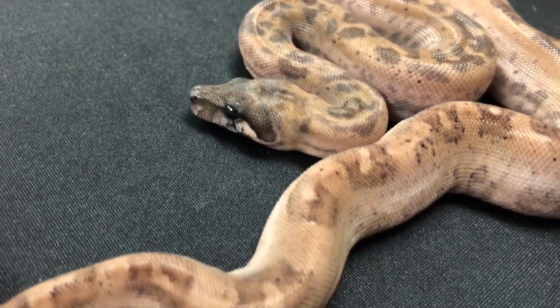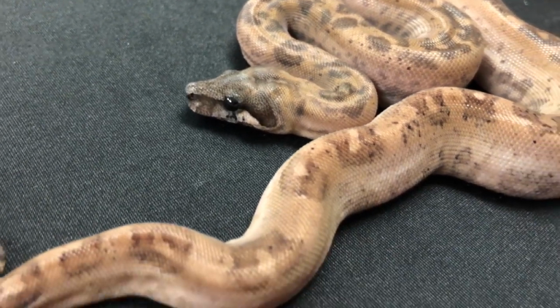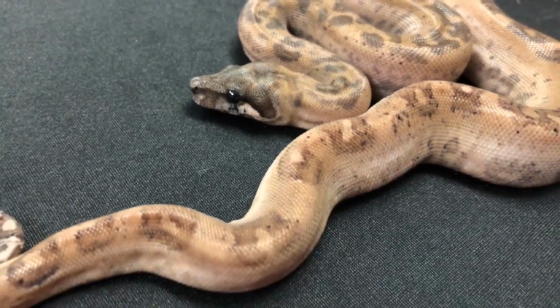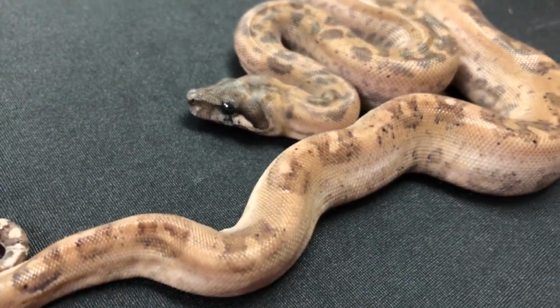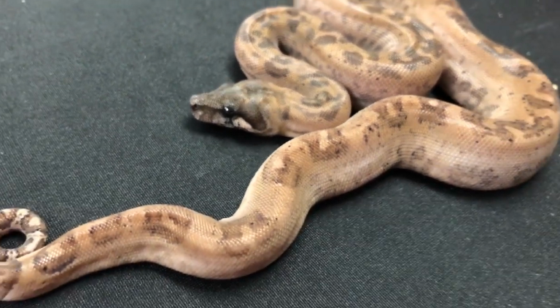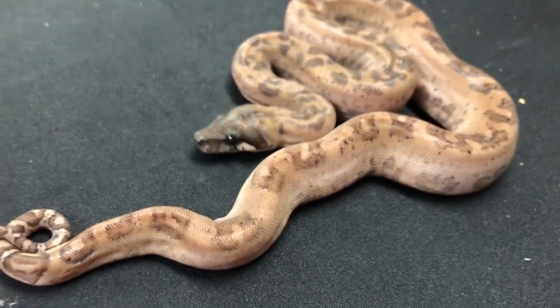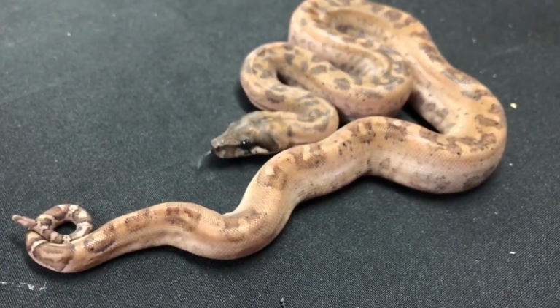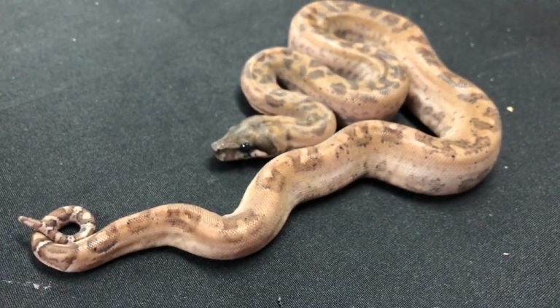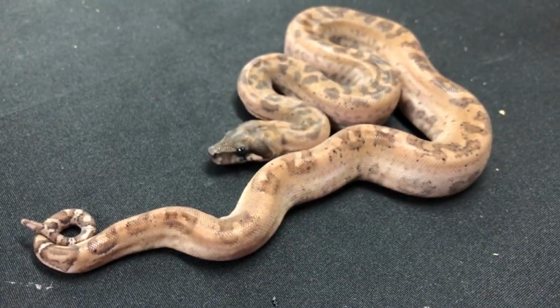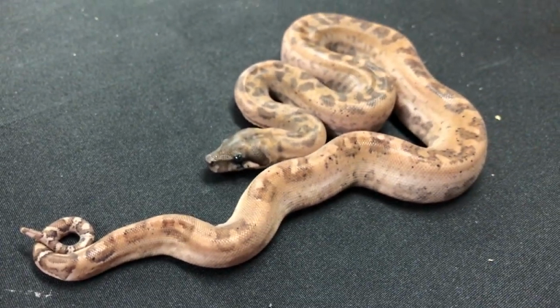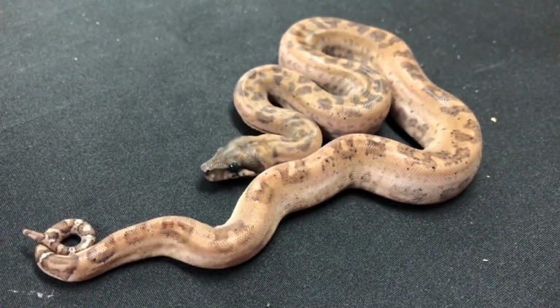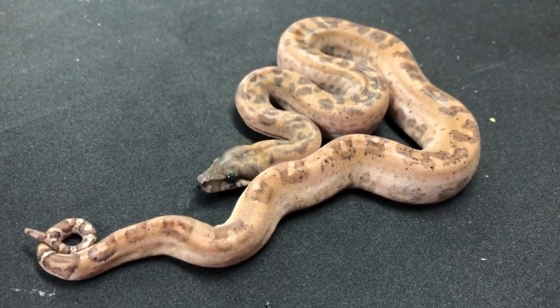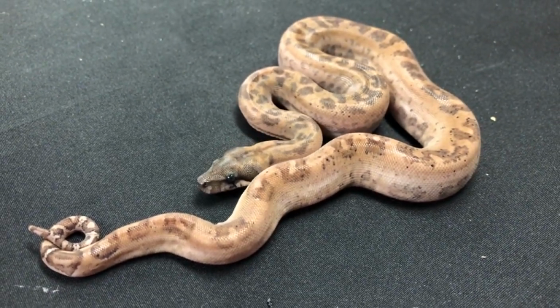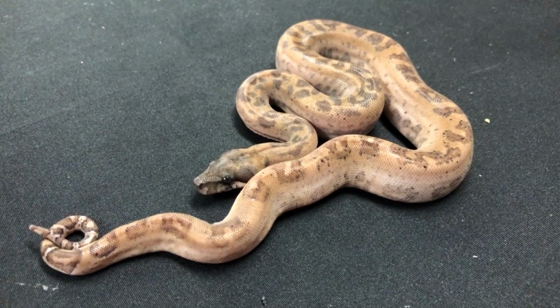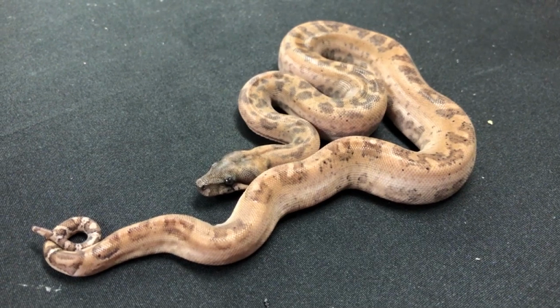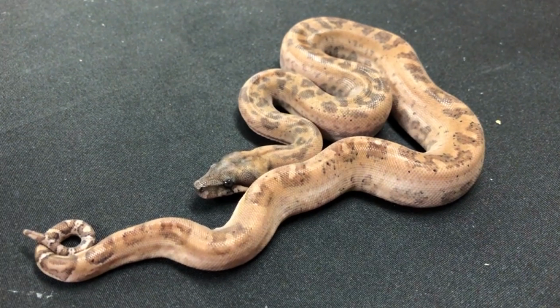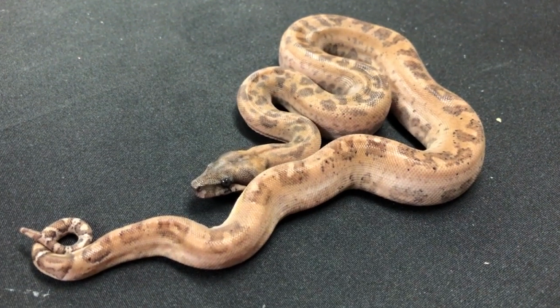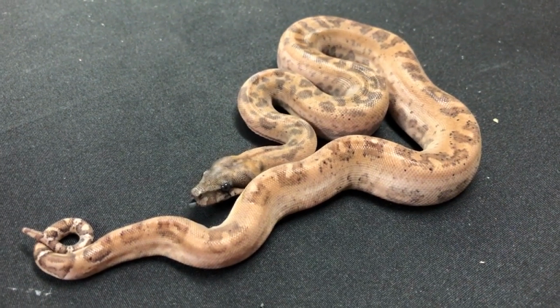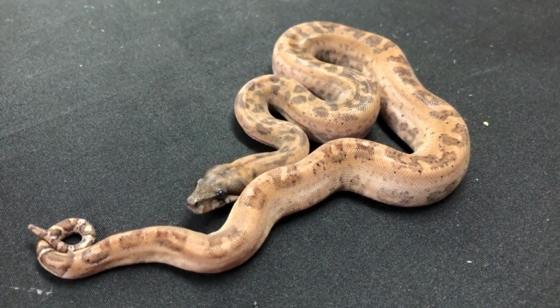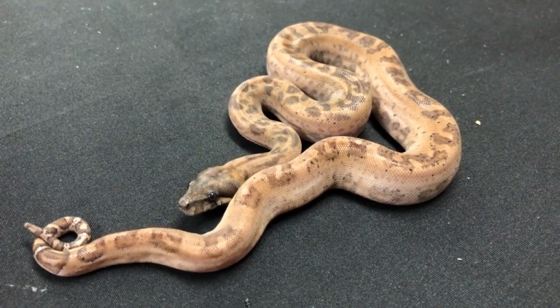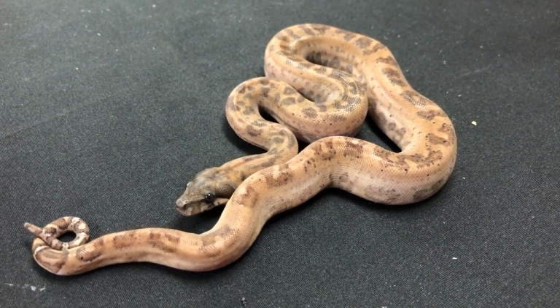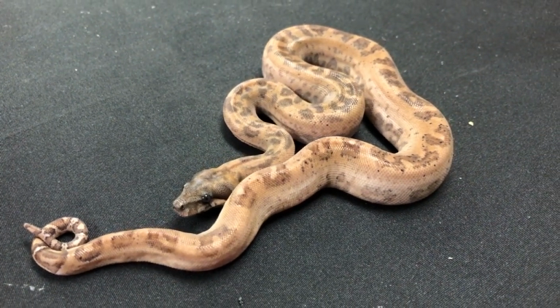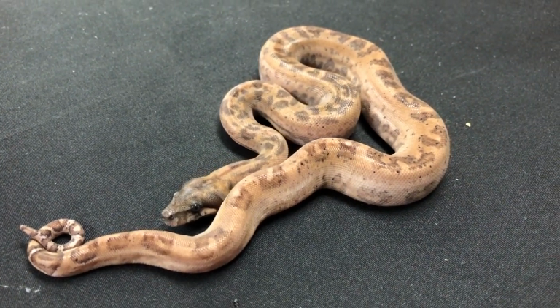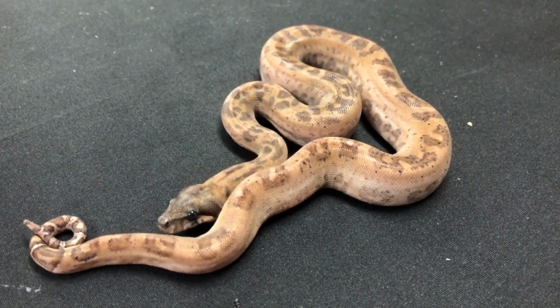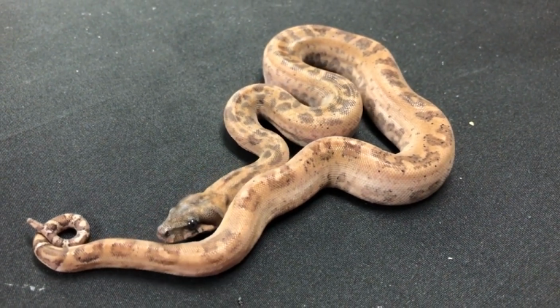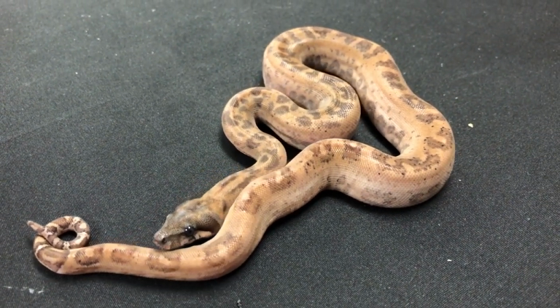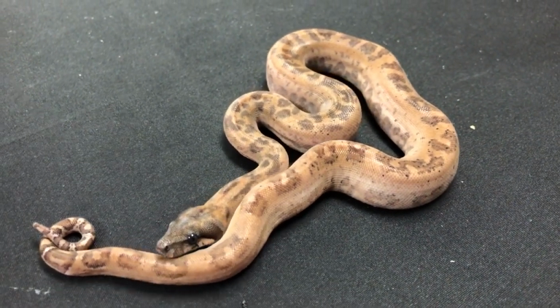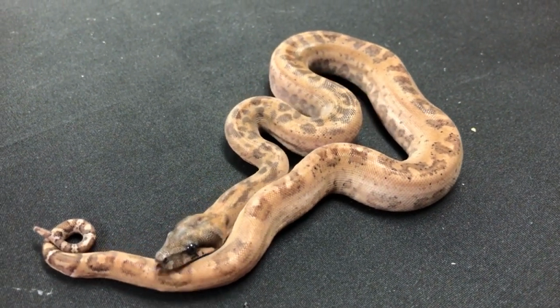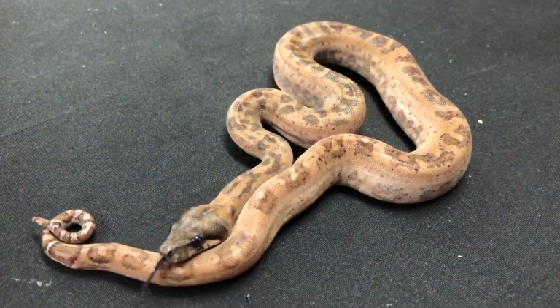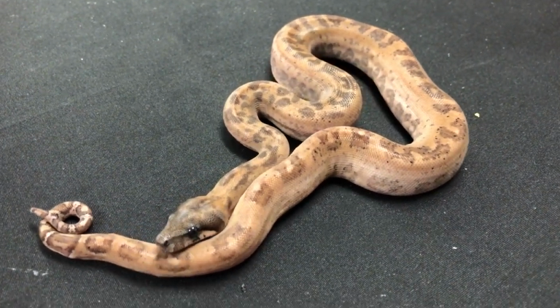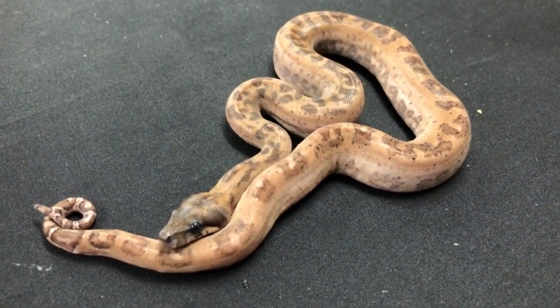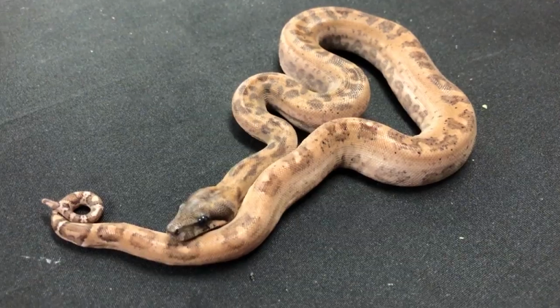Gorgeous, gorgeous. This Onyx project is great. I'm going to have a few babies available. I'm doing a trade with Warren Booth for a couple of his snakes, but I will have a couple to sell too.